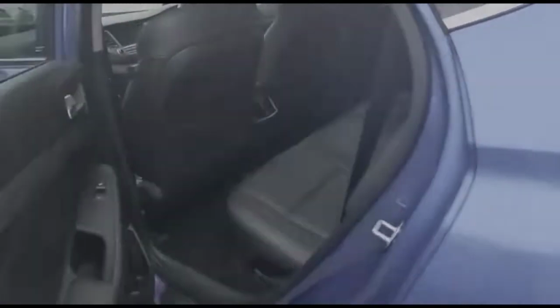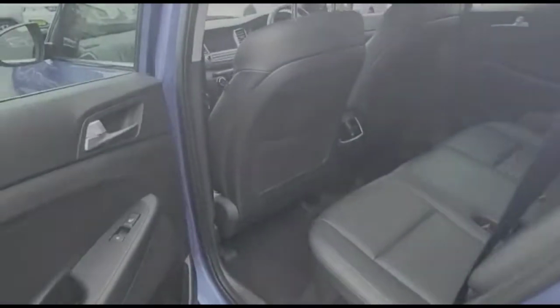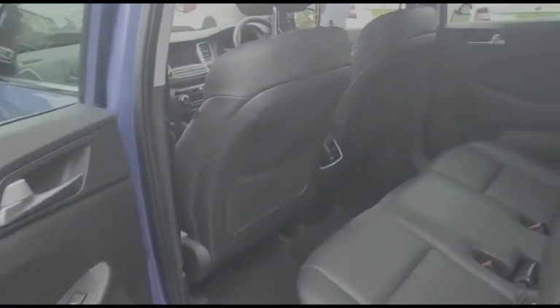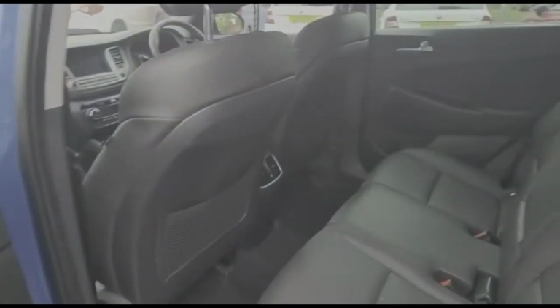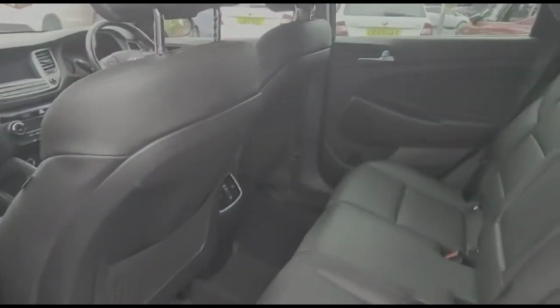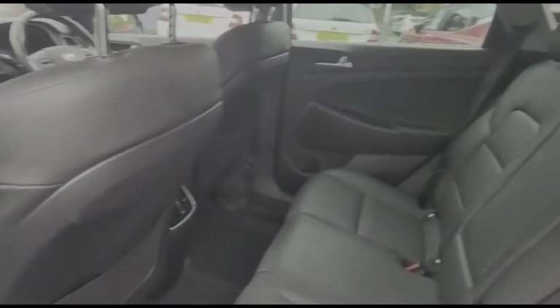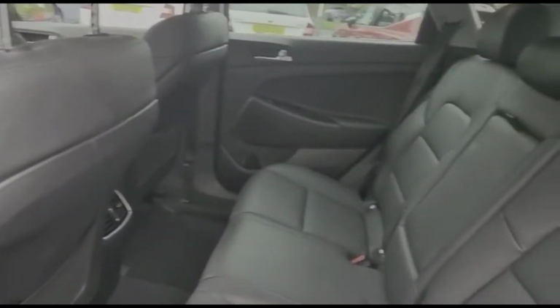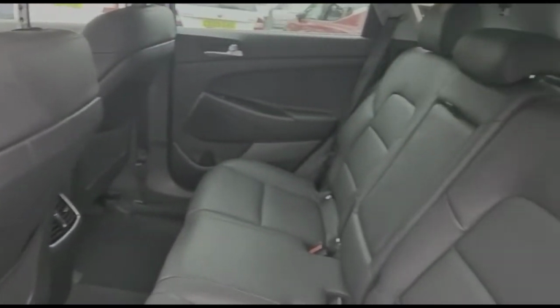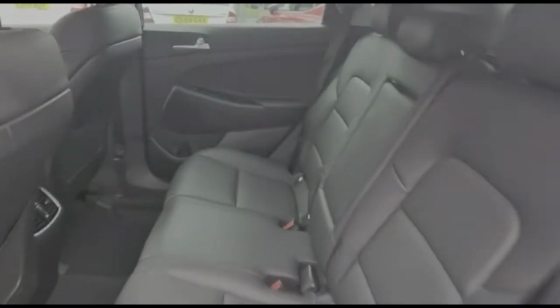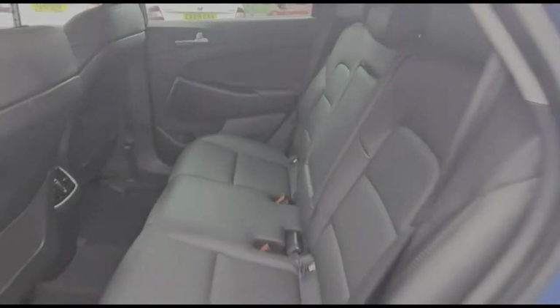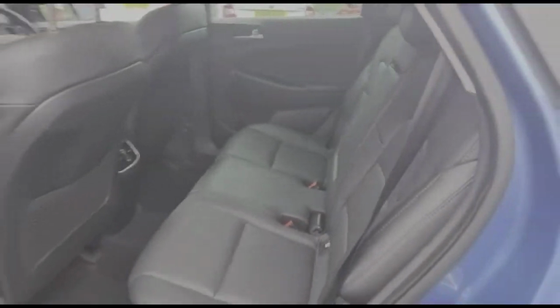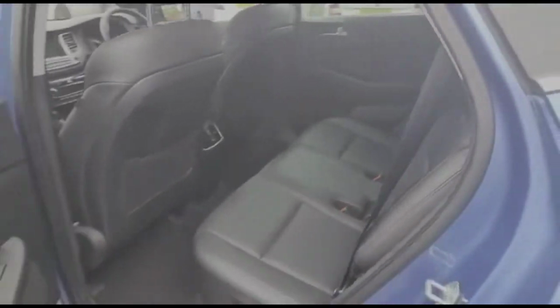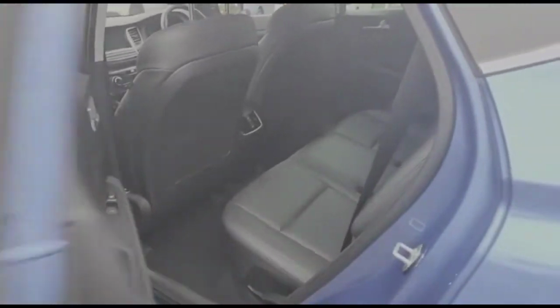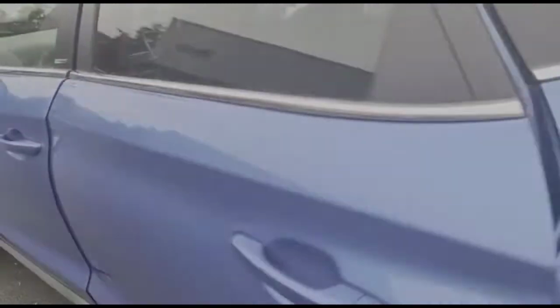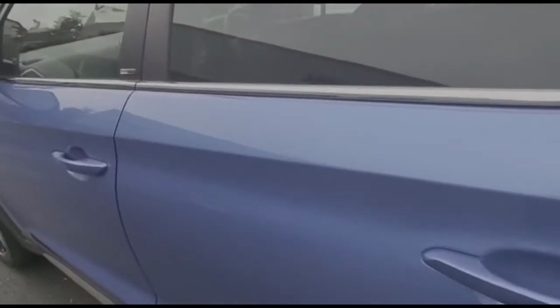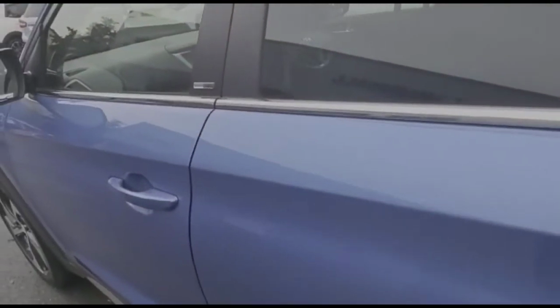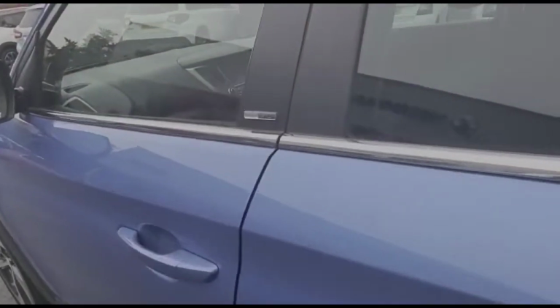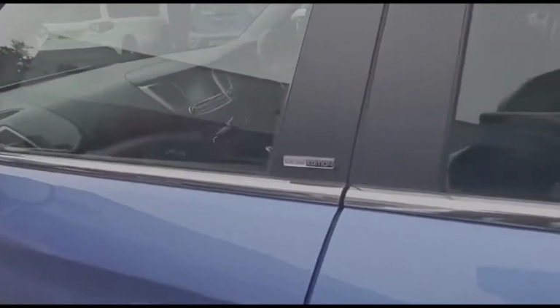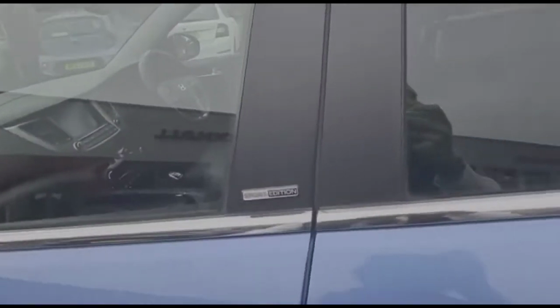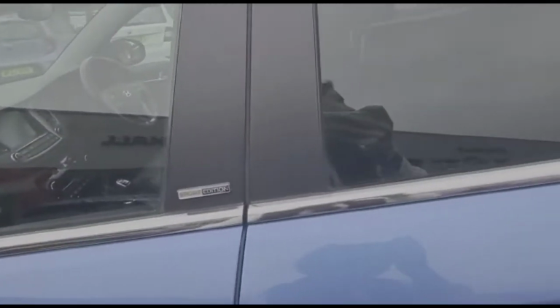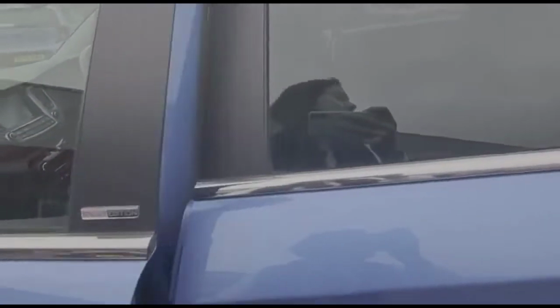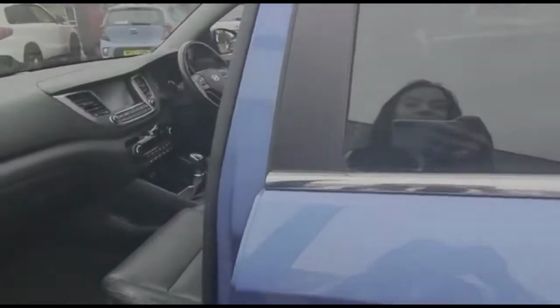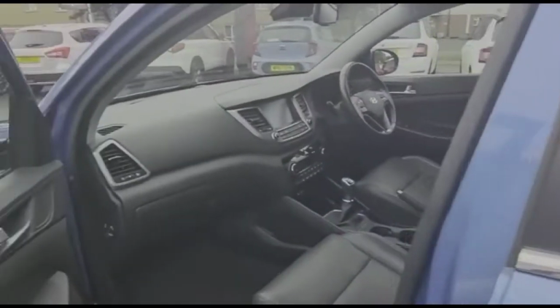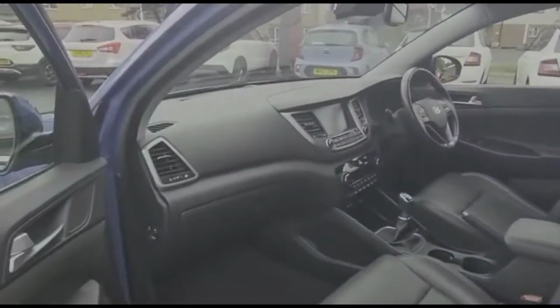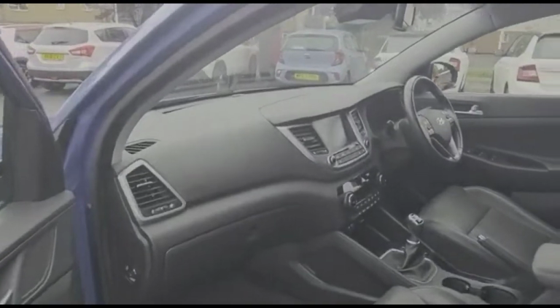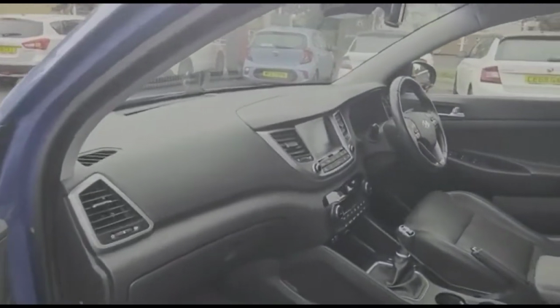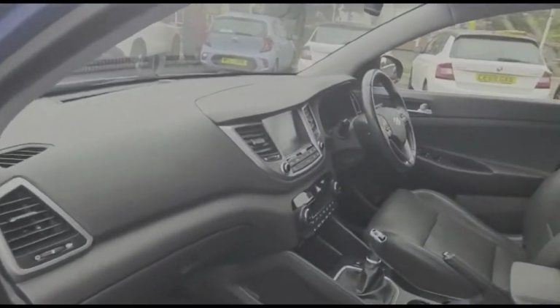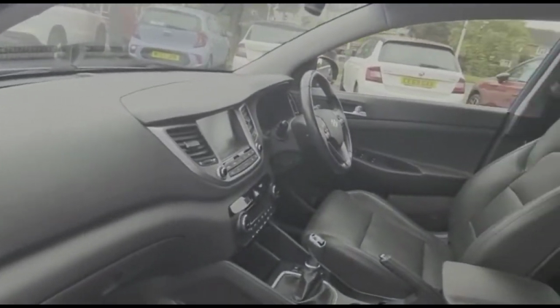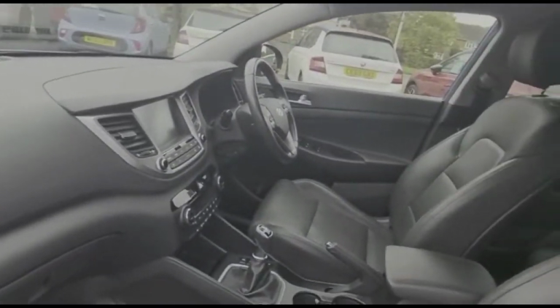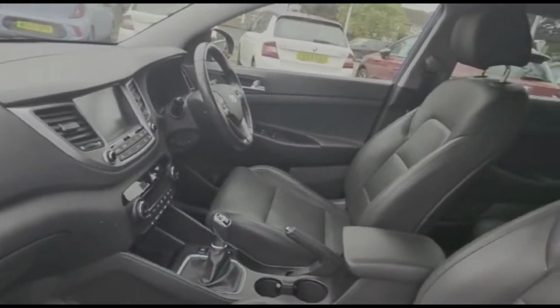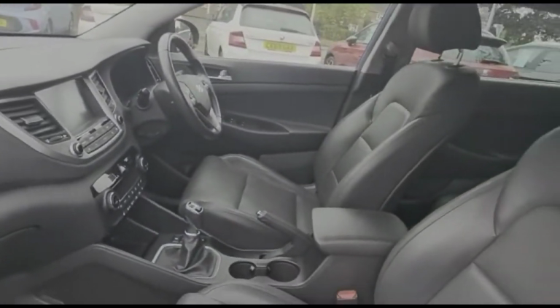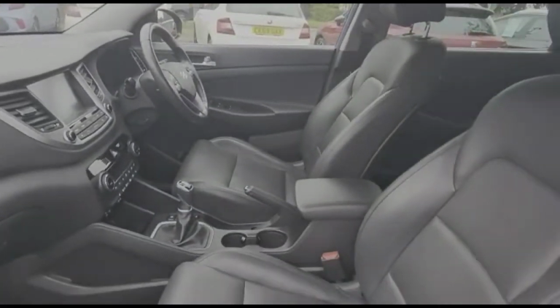Inside is full grey leather upholstery with individual rear headrests and ISOFIX. Sport front seats with a height-adjustable driver's seat.